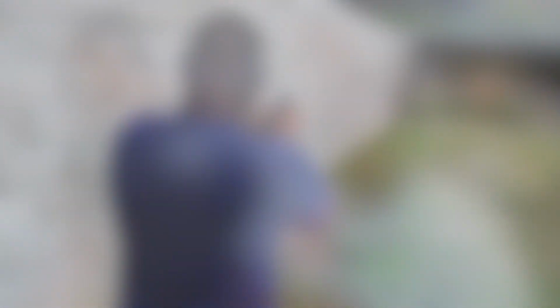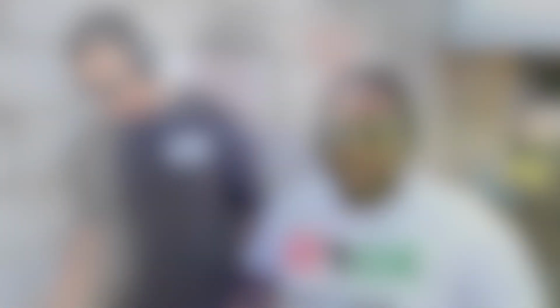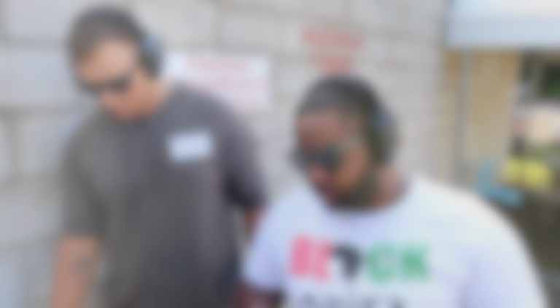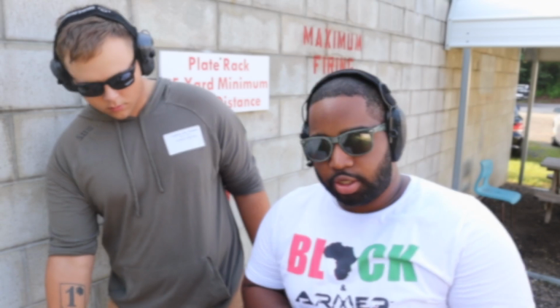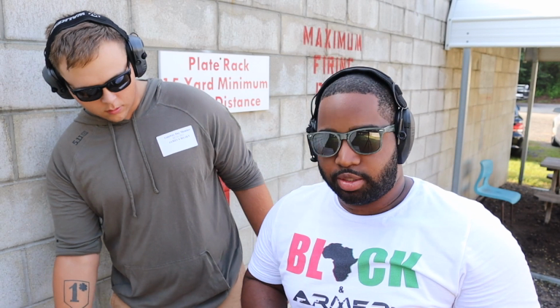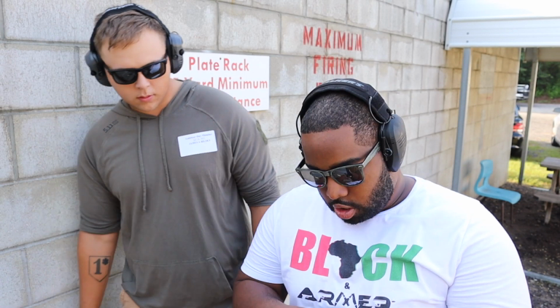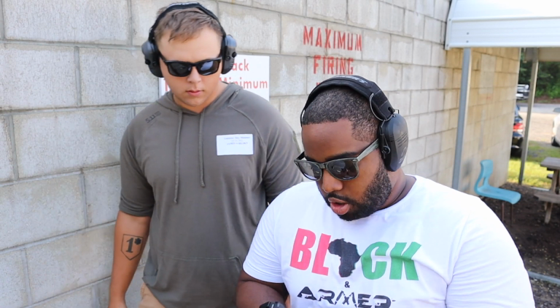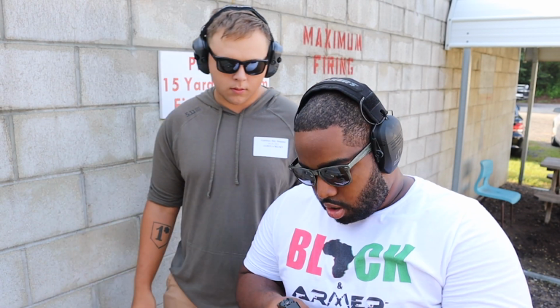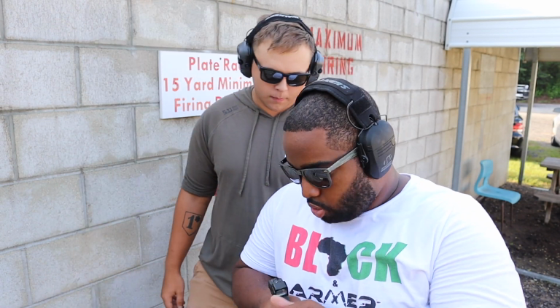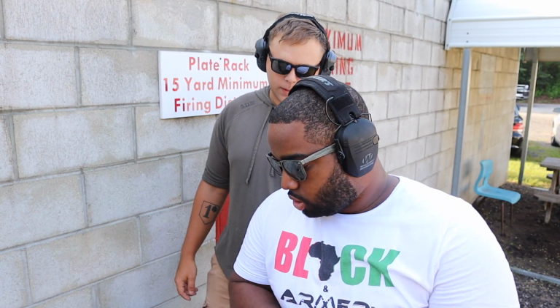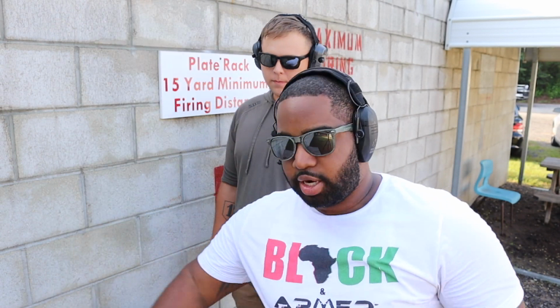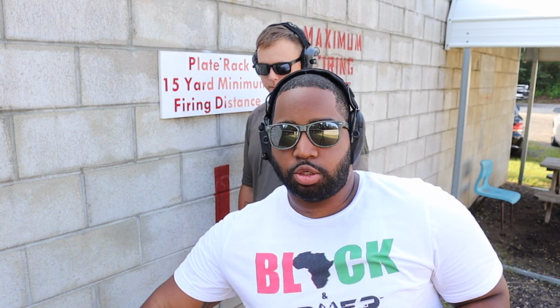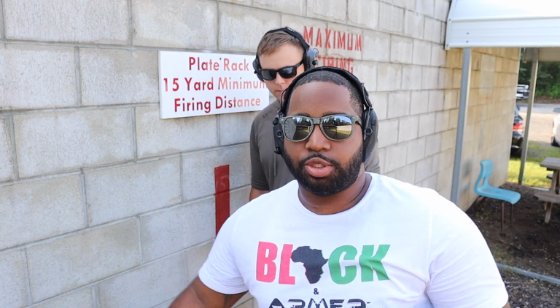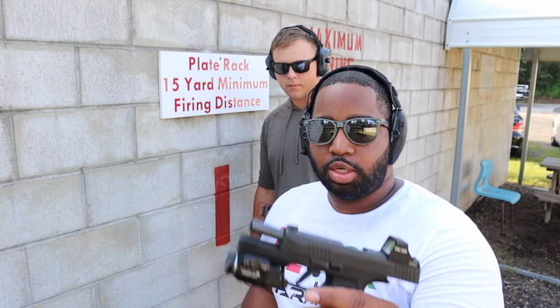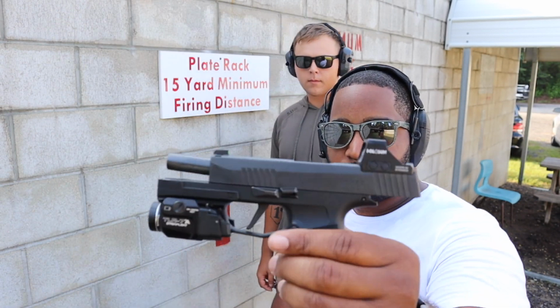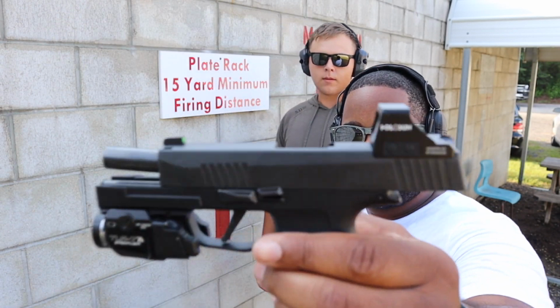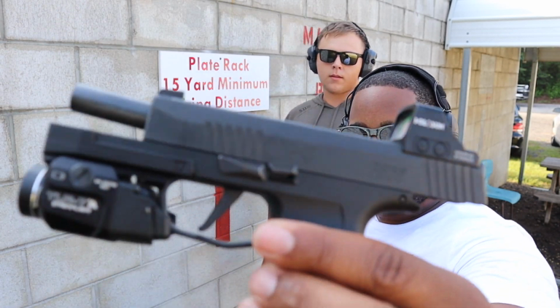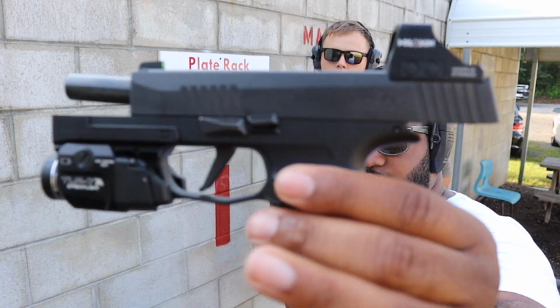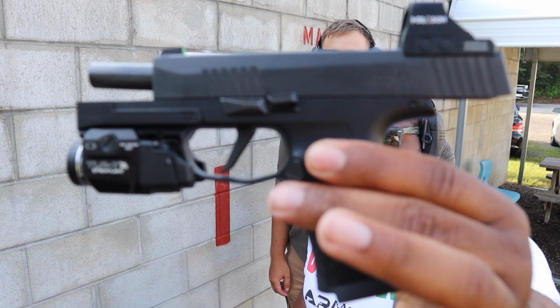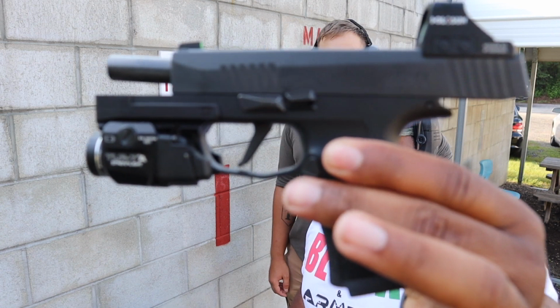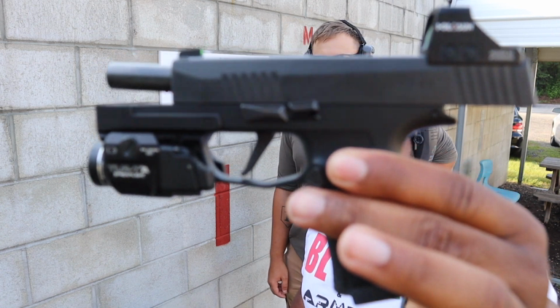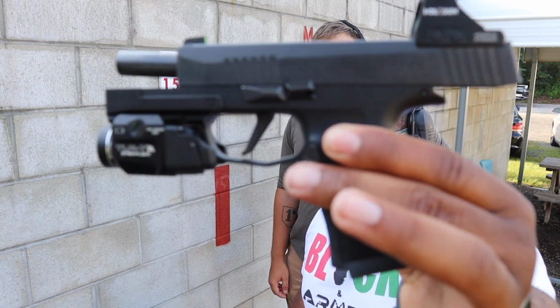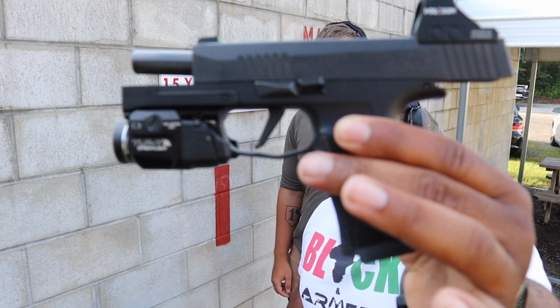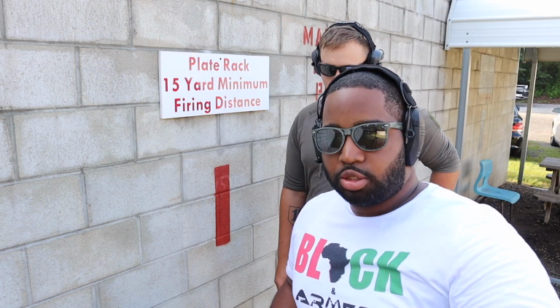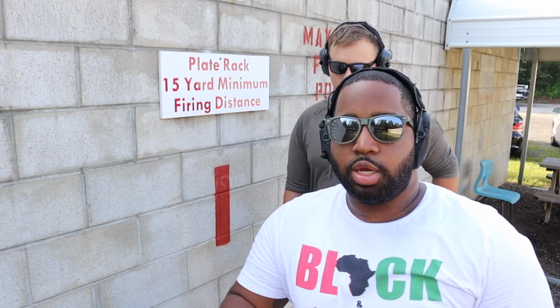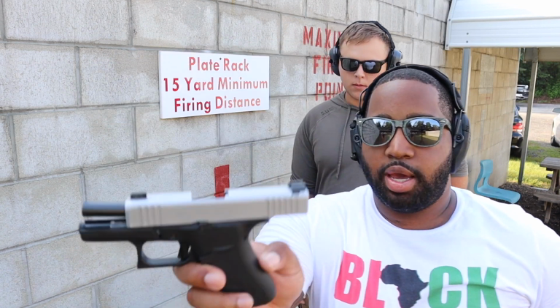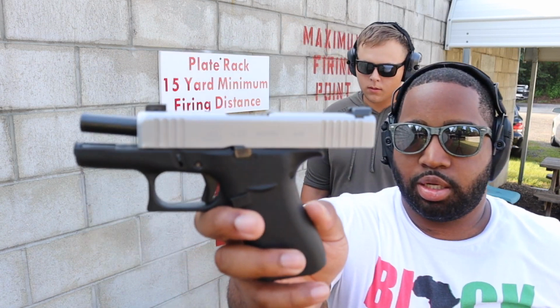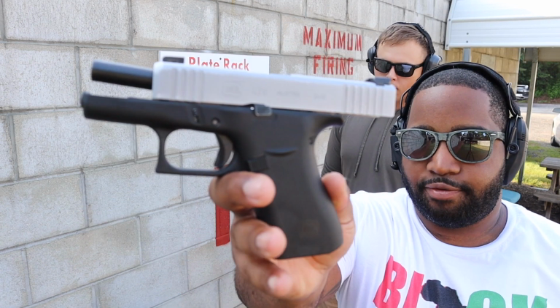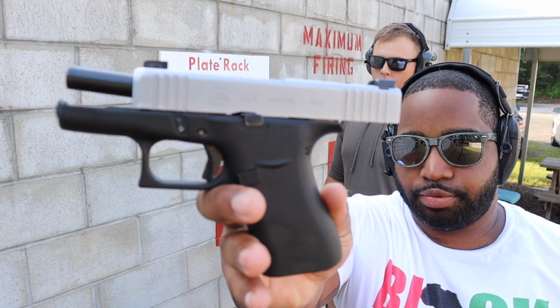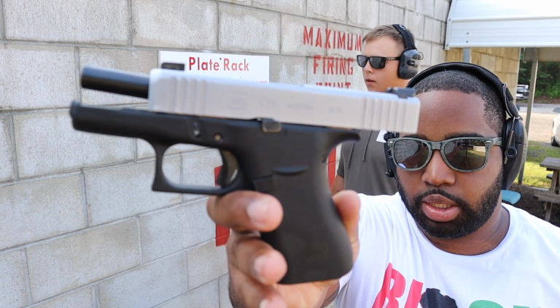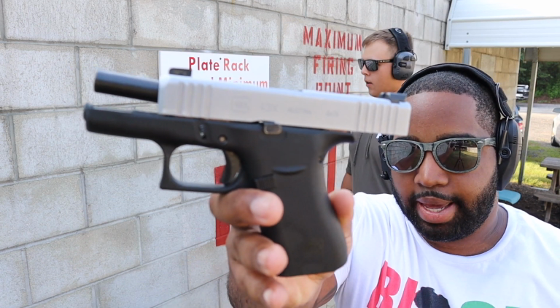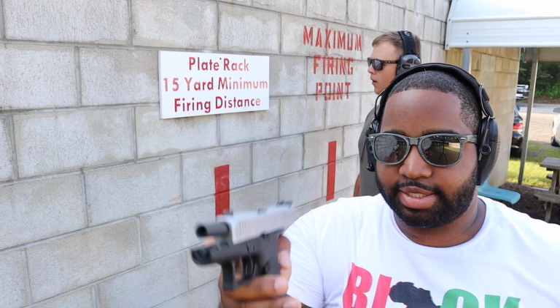Today, should y'all keep asking, we're going to have a showdown between the P365XL in all its glory and the Glock 43X.